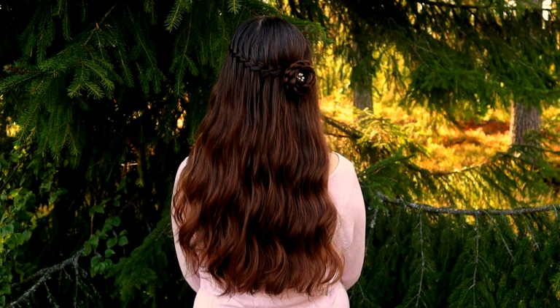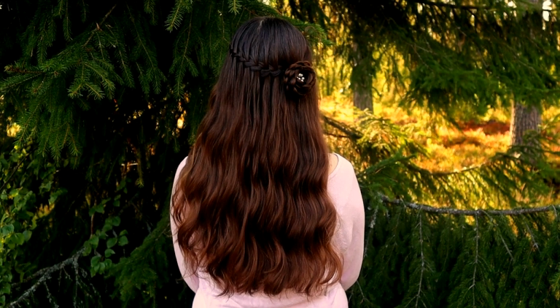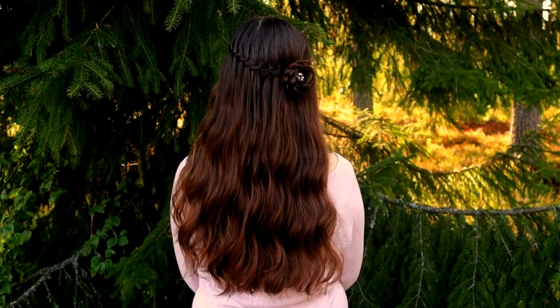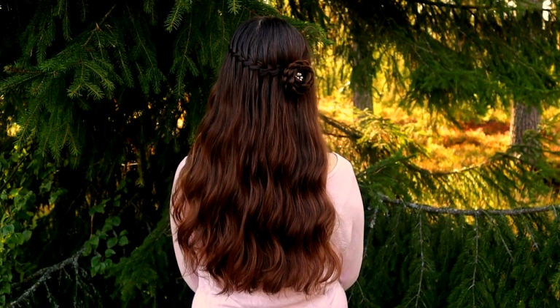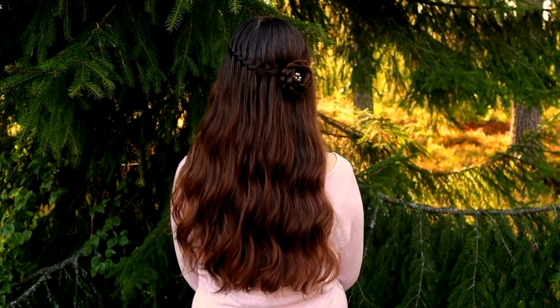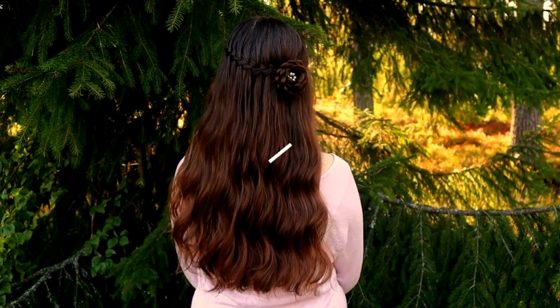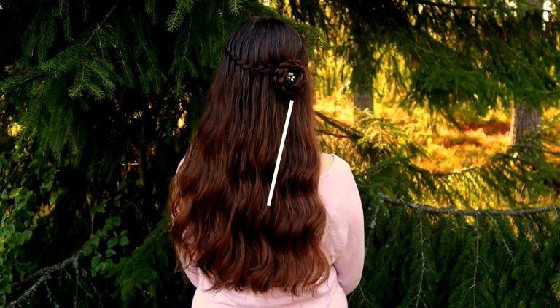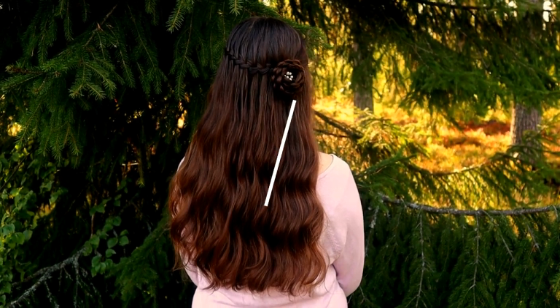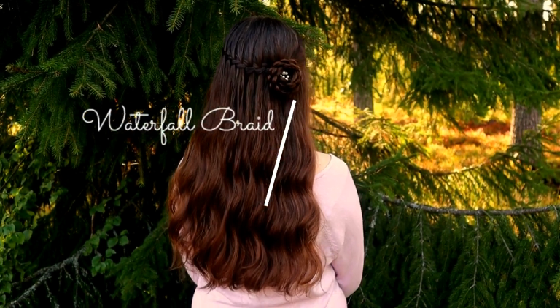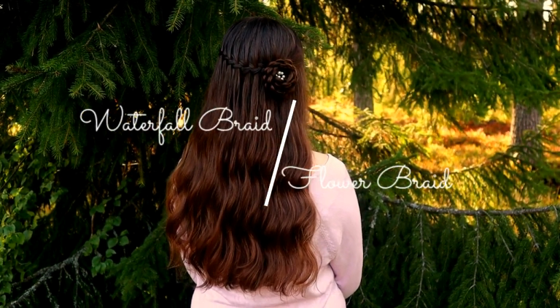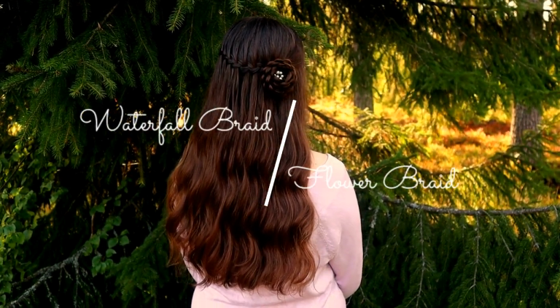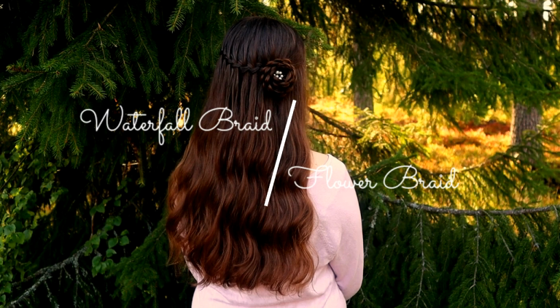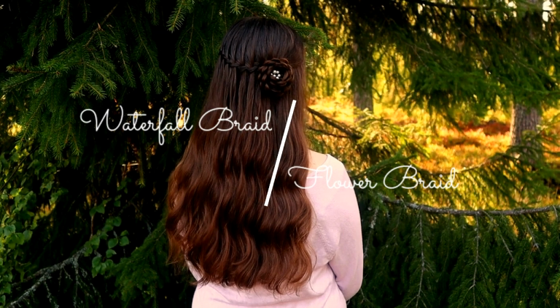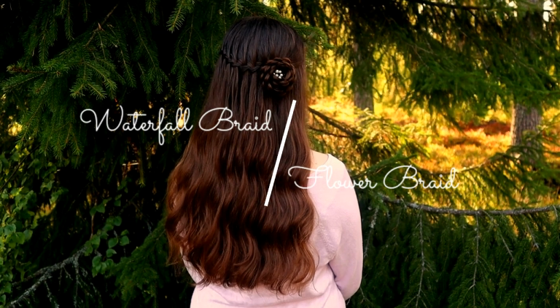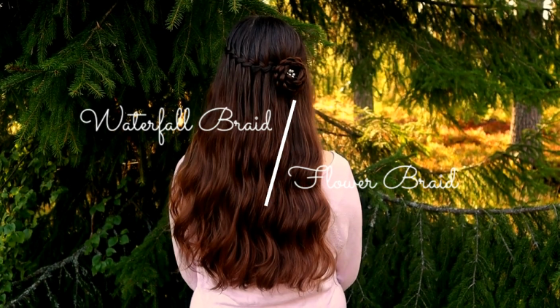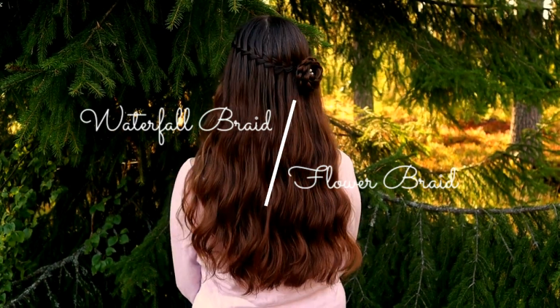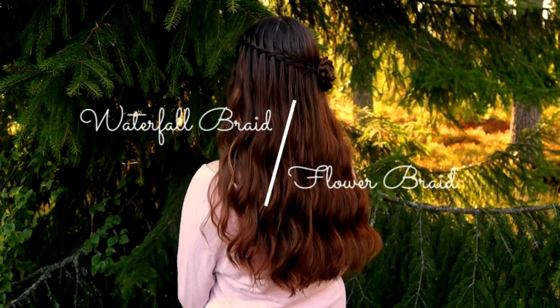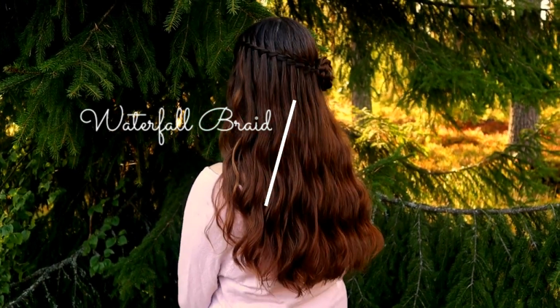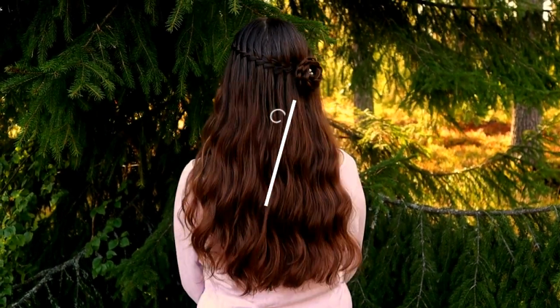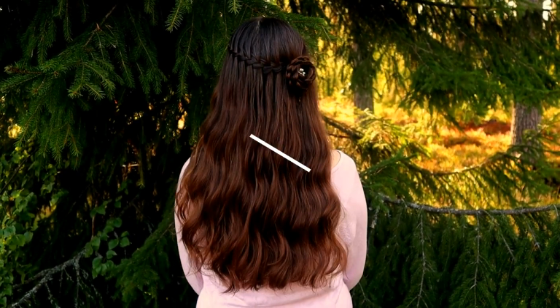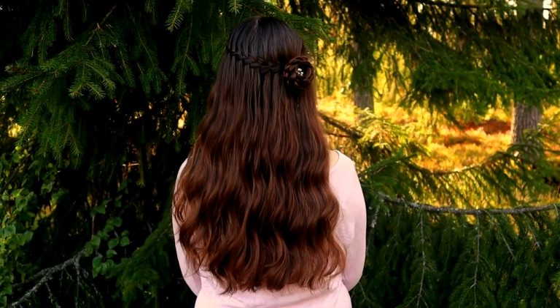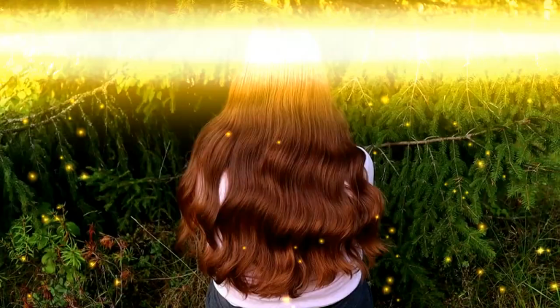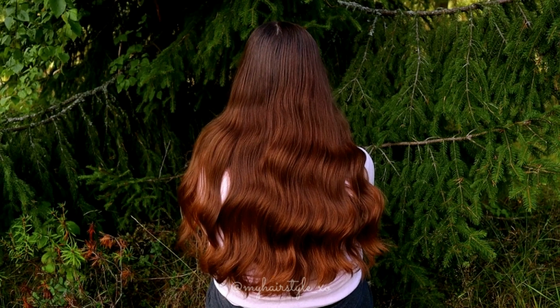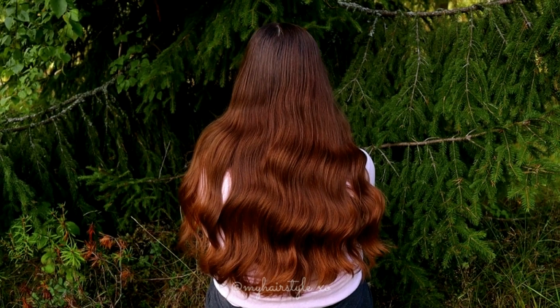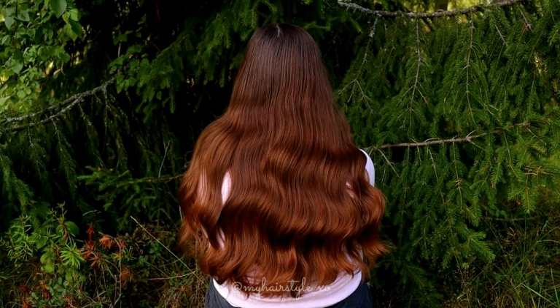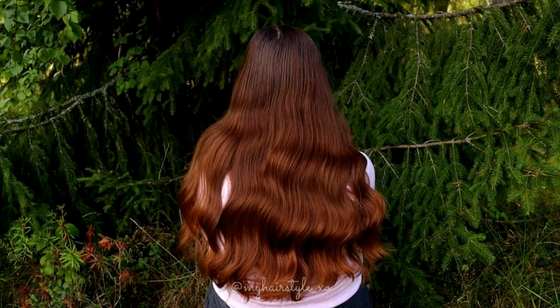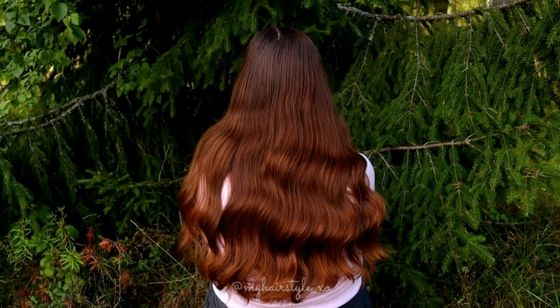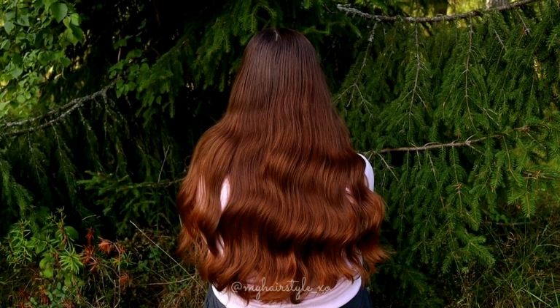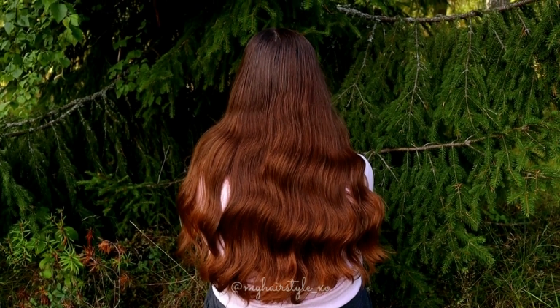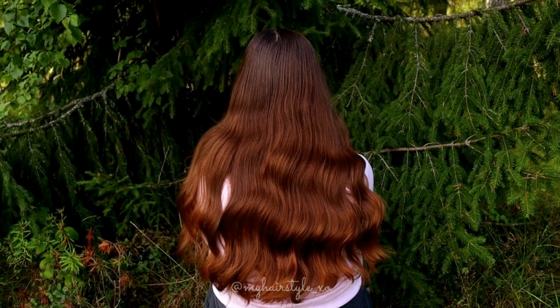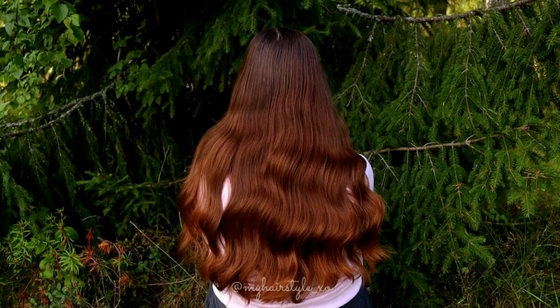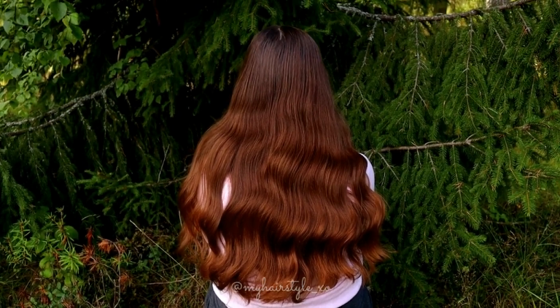Hi, in this tutorial I will show you how to create this elegant waterfall braid half up with flower braid. This time I'm braiding my sister's long hair.